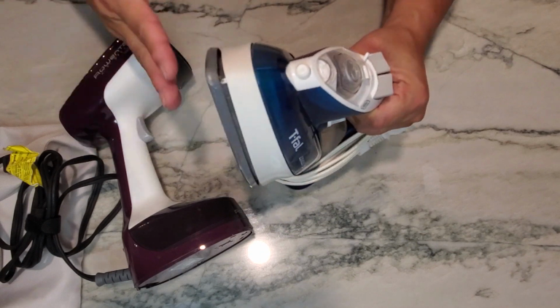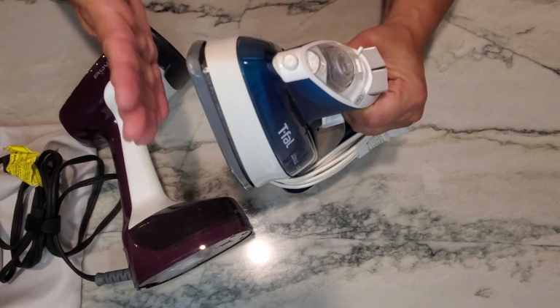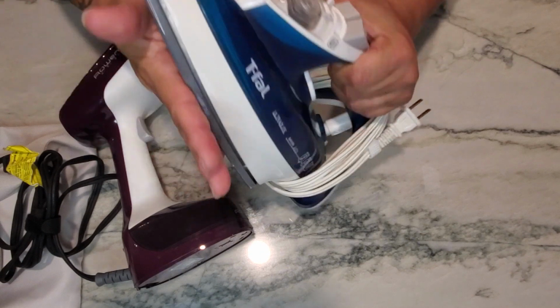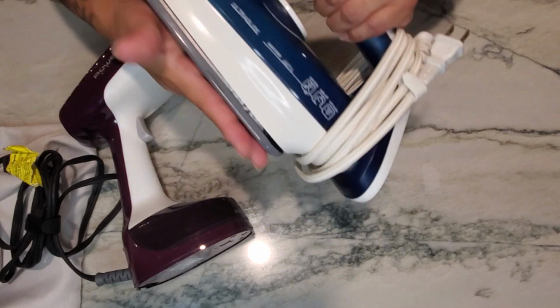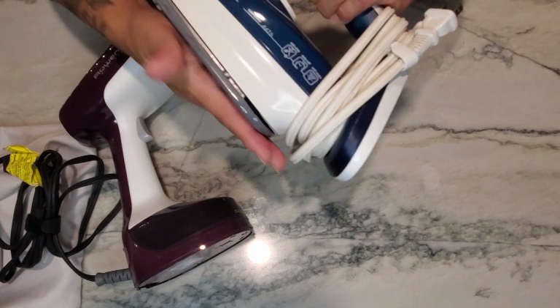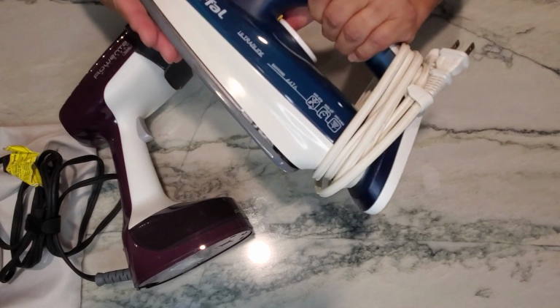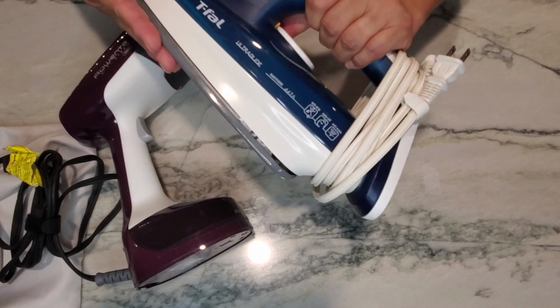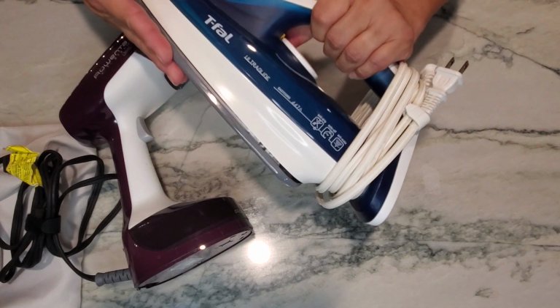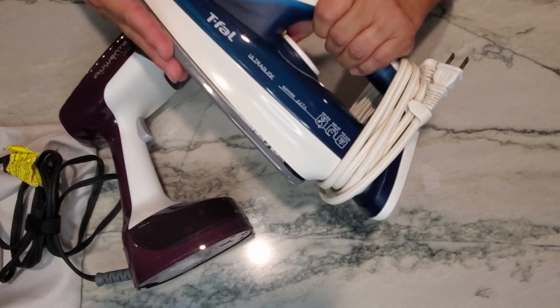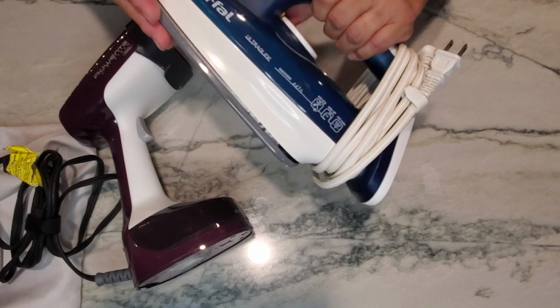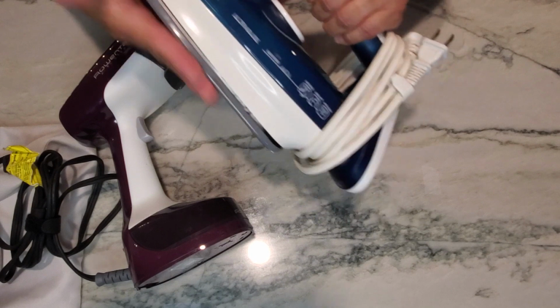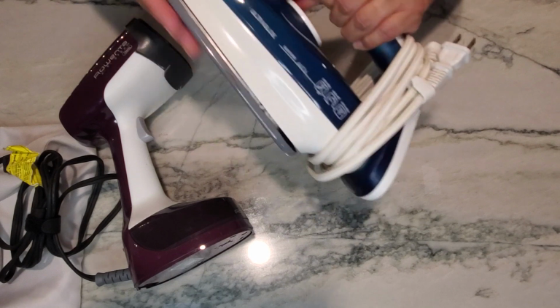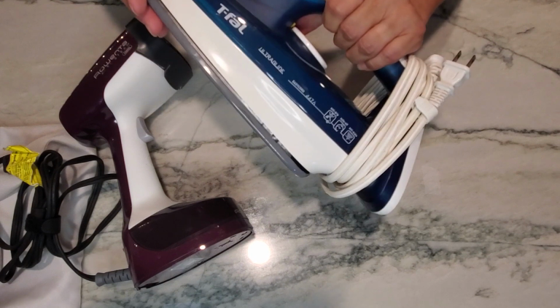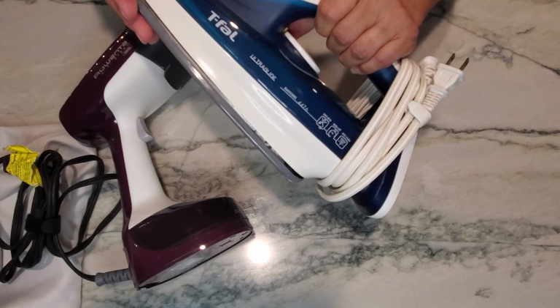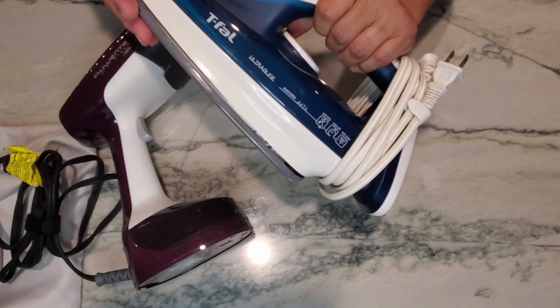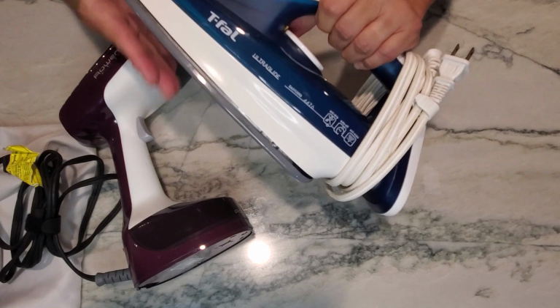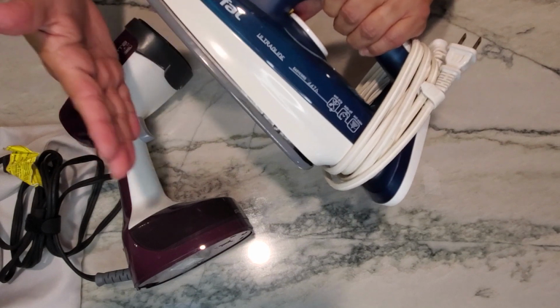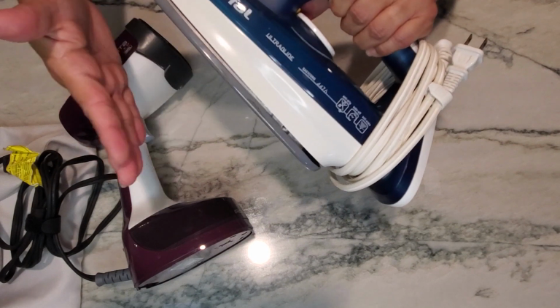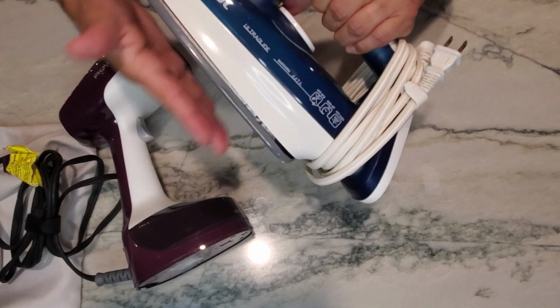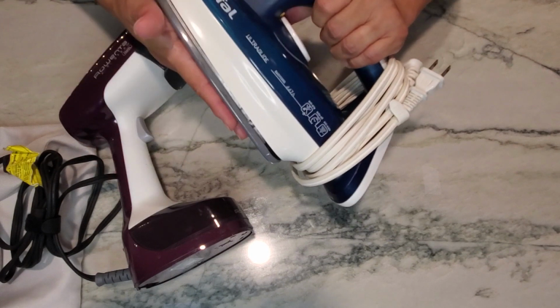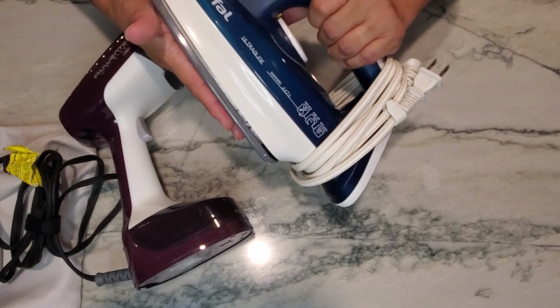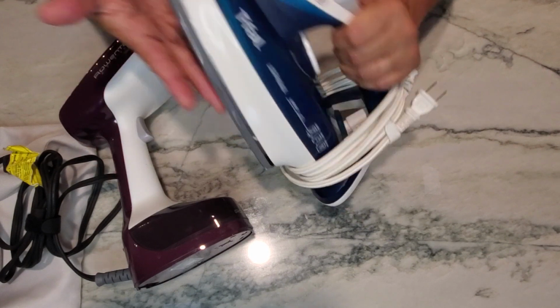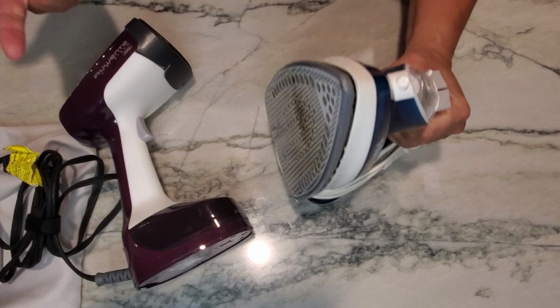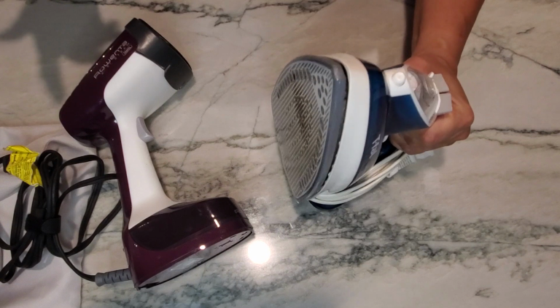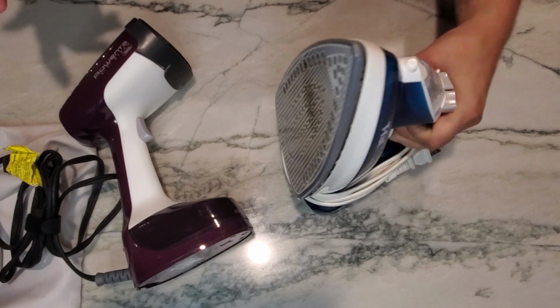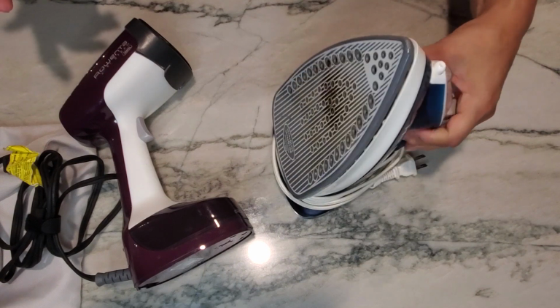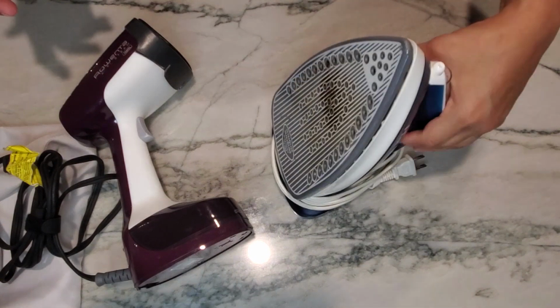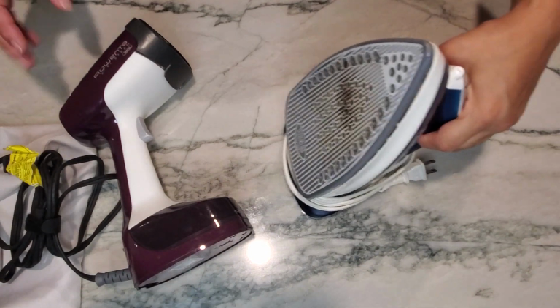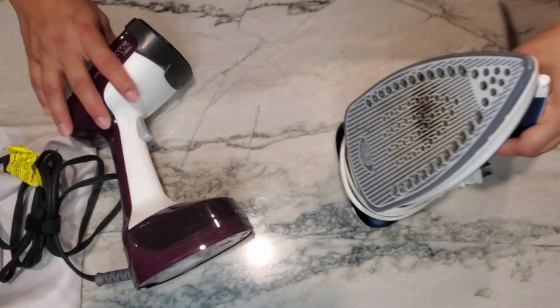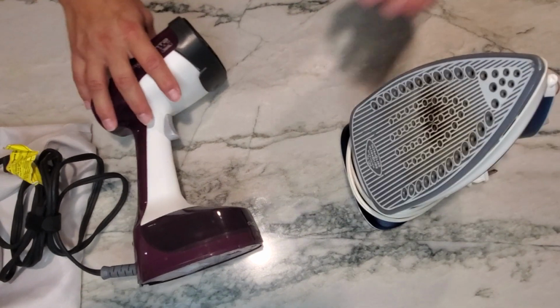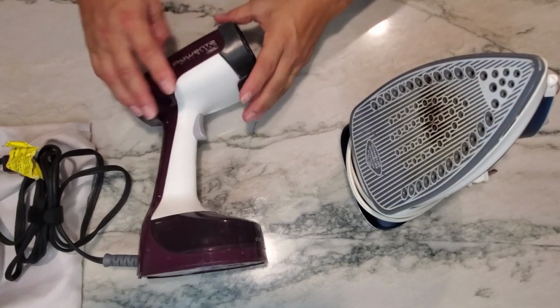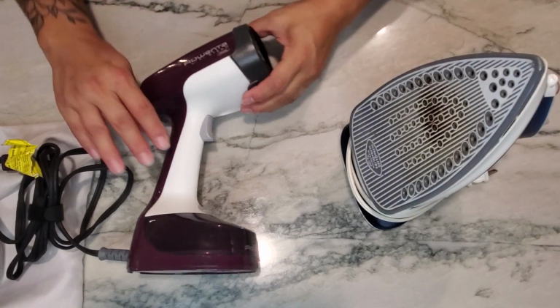If you're looking for something with an extremely good seam or a really good crease when you're ironing, I would definitely go with the T-file.